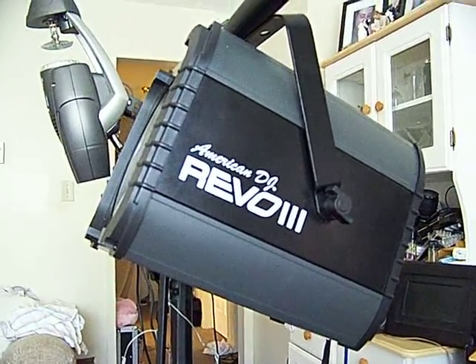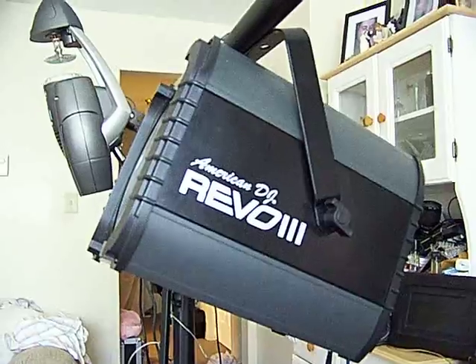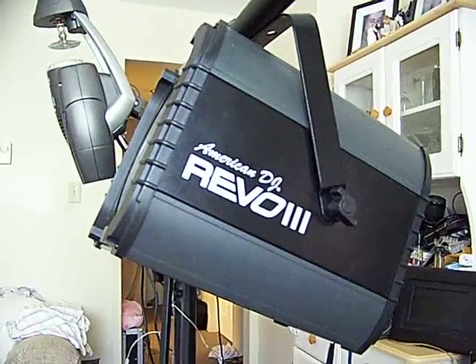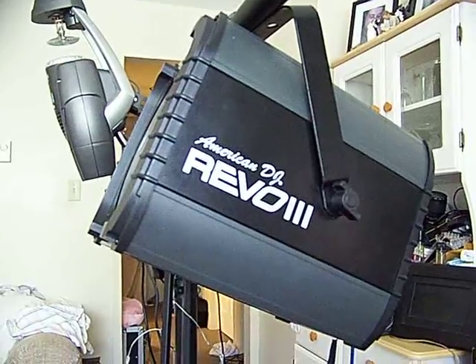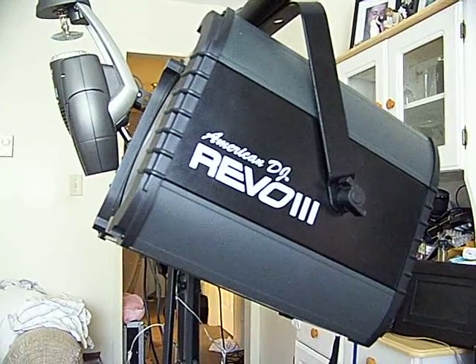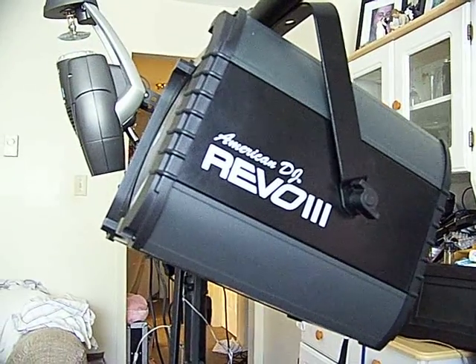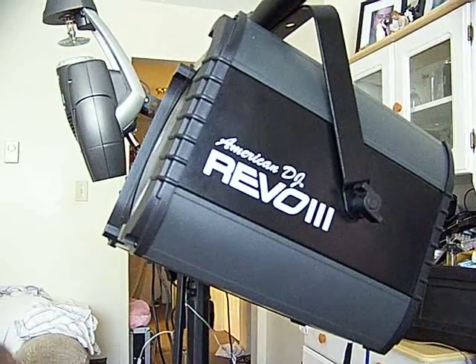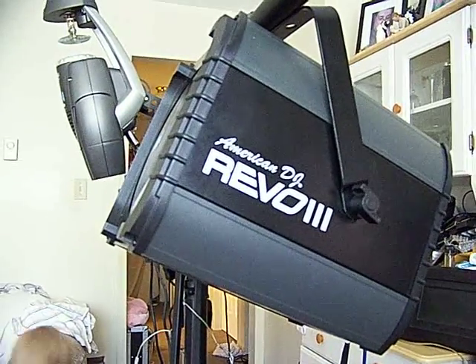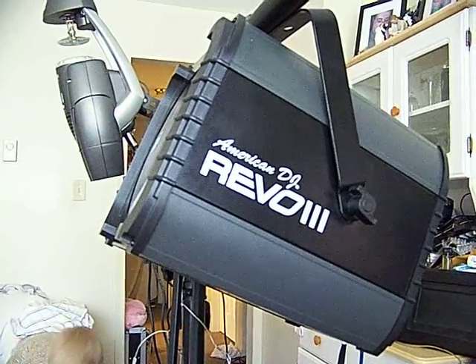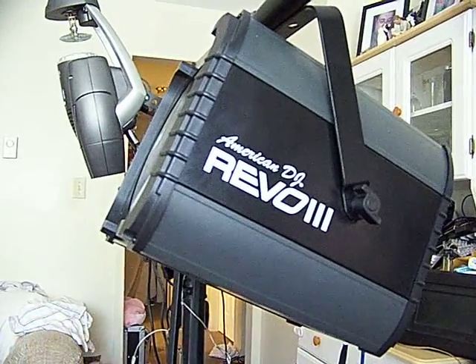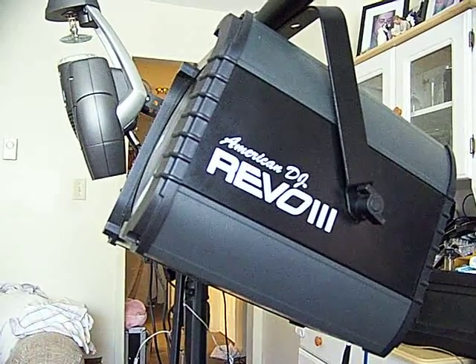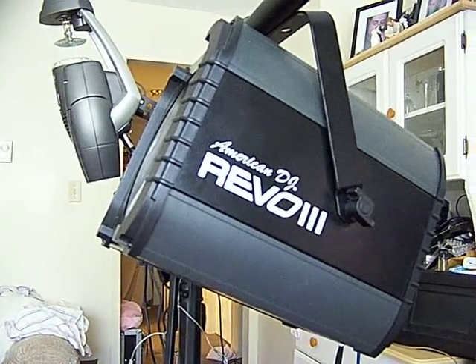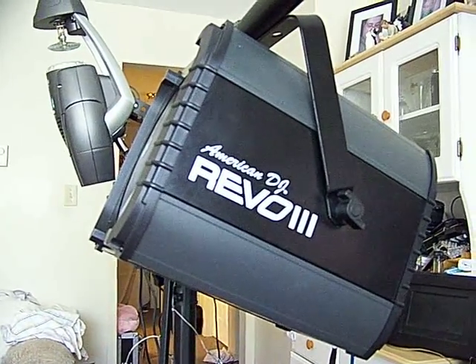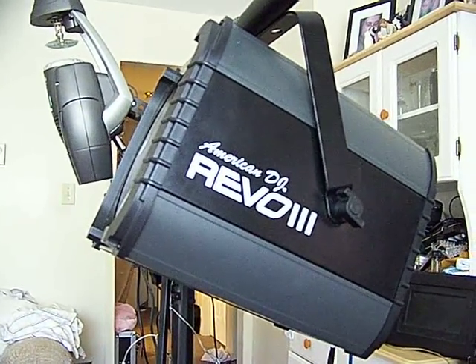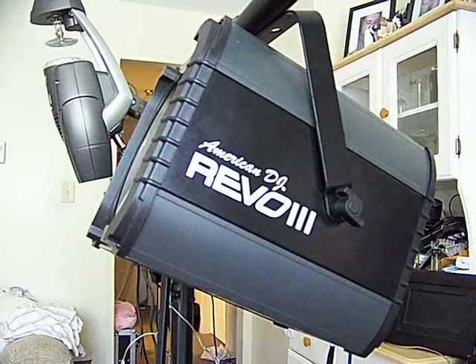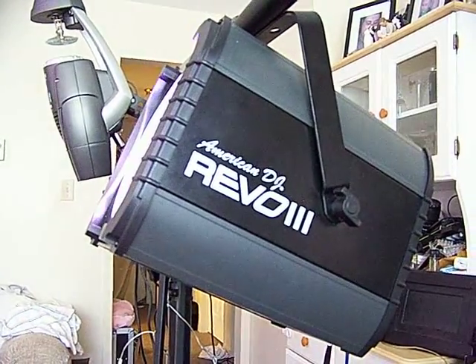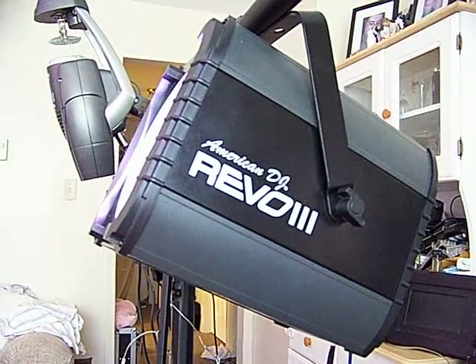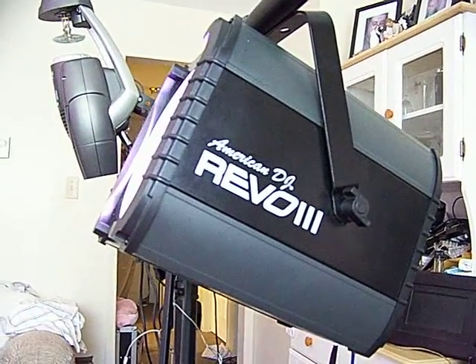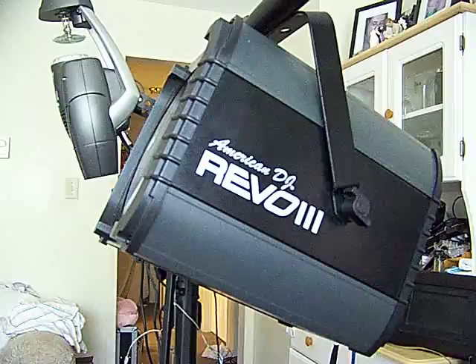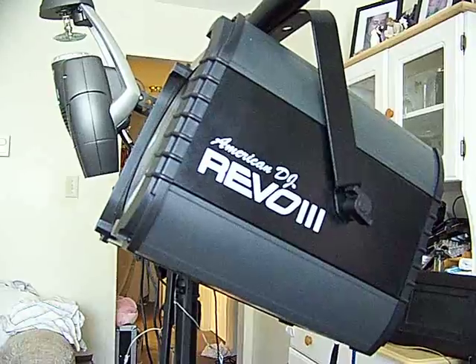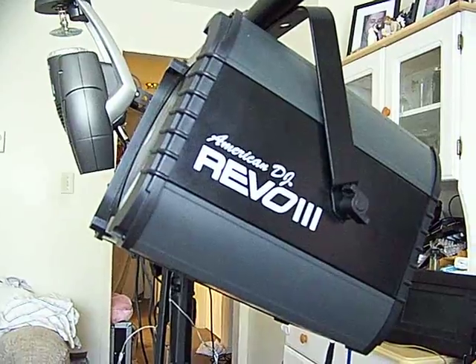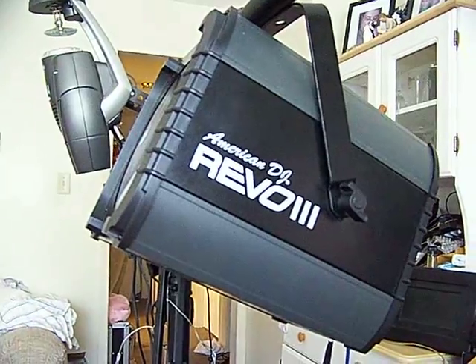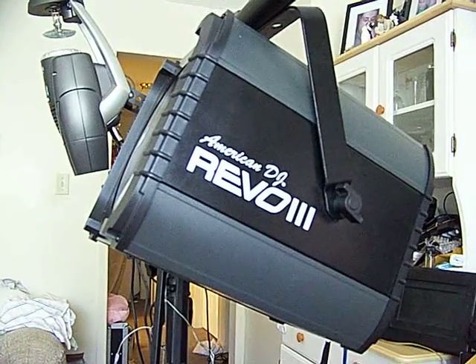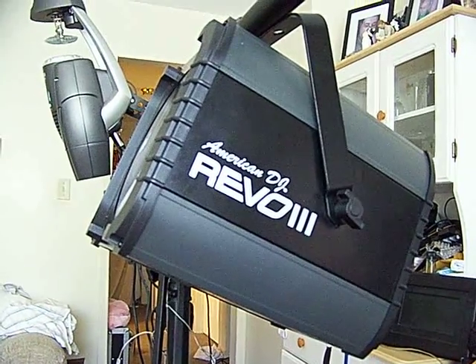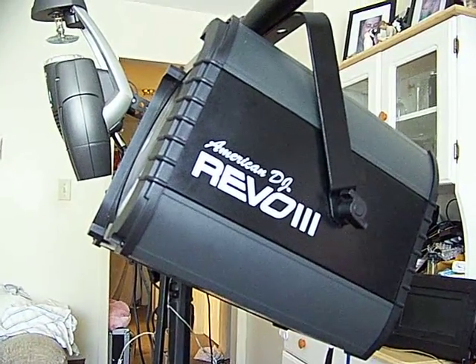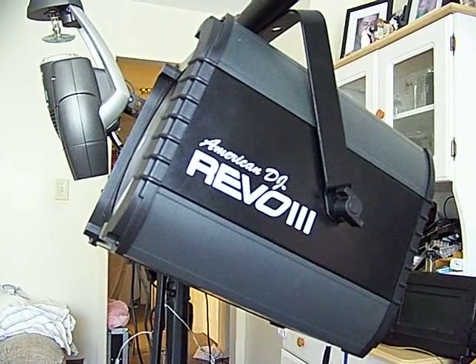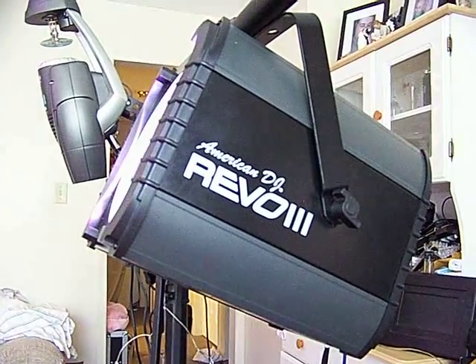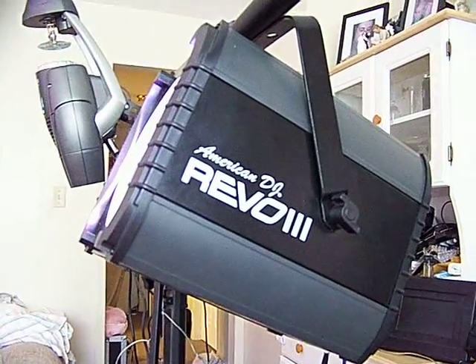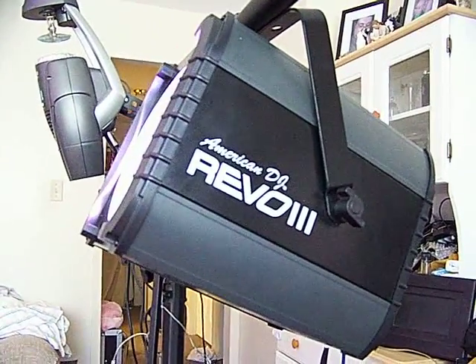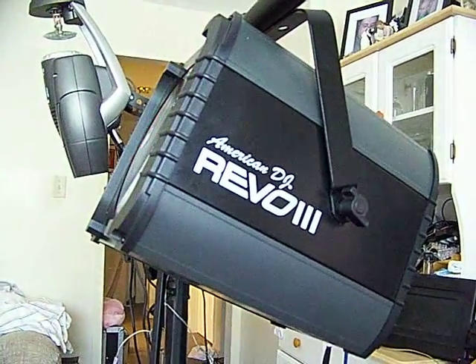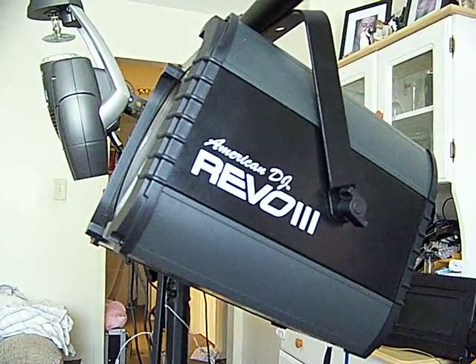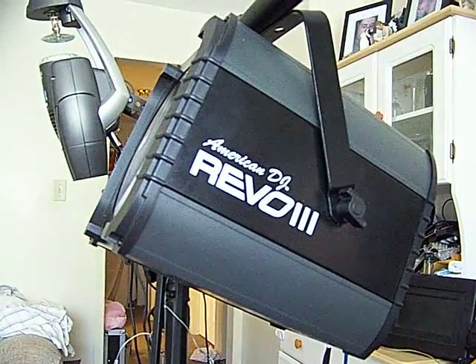And this is my favorite light, or really, one of my favorite lights. With American DJ, it's really hard to pick out what's your favorite since they're all very distinctive and they all serve a purpose.